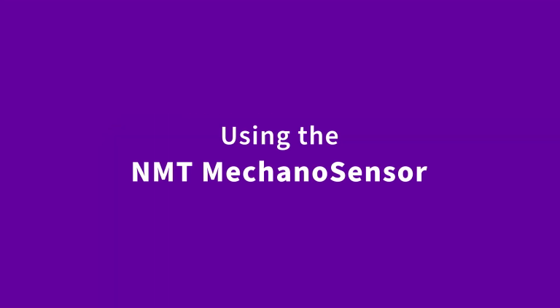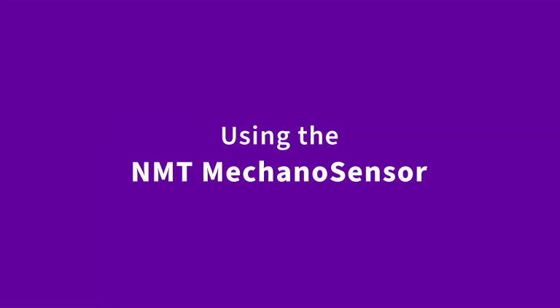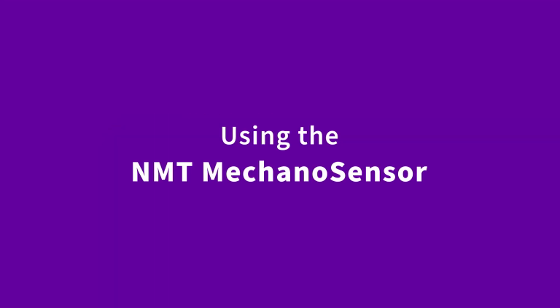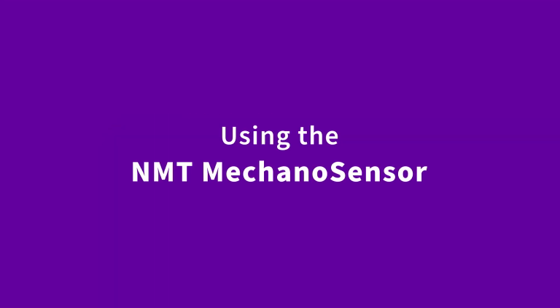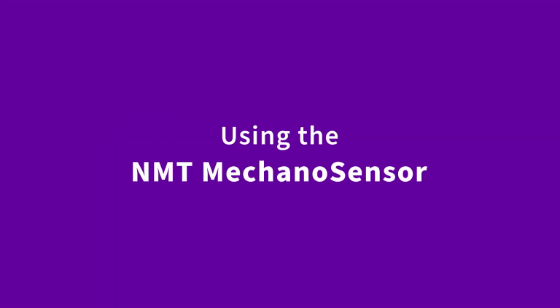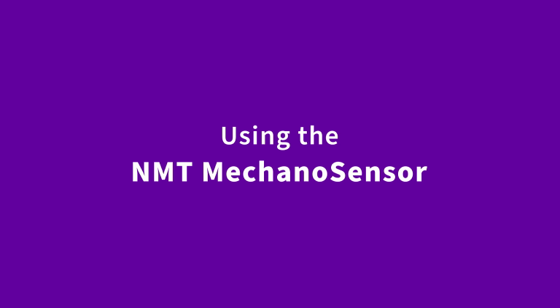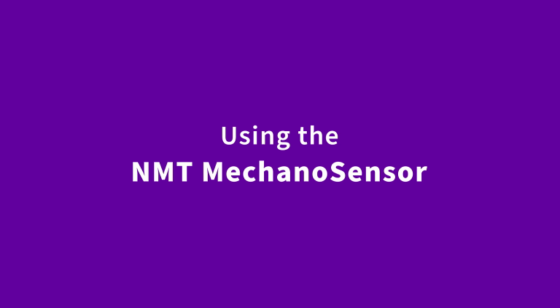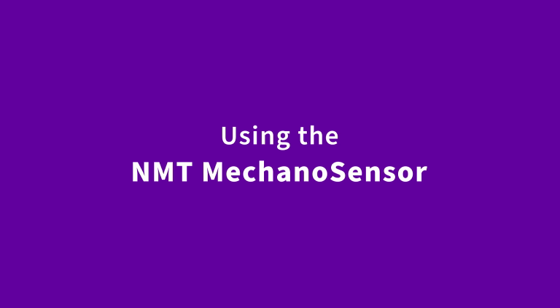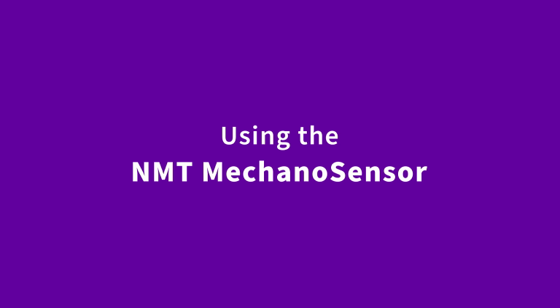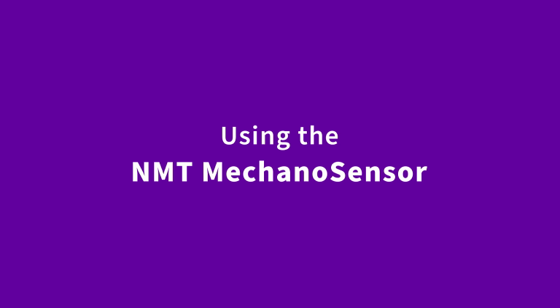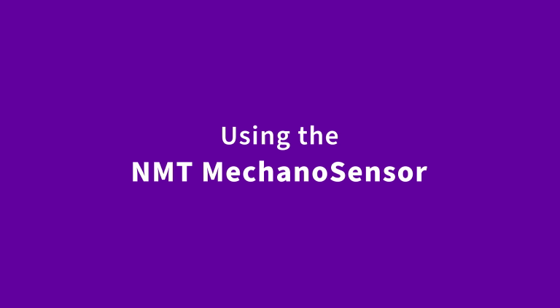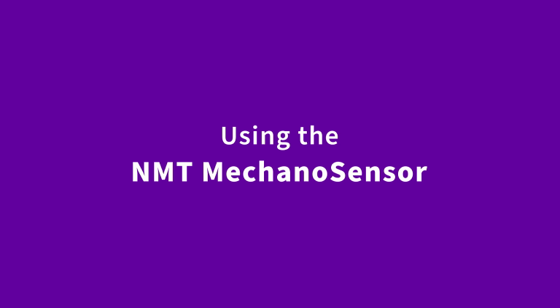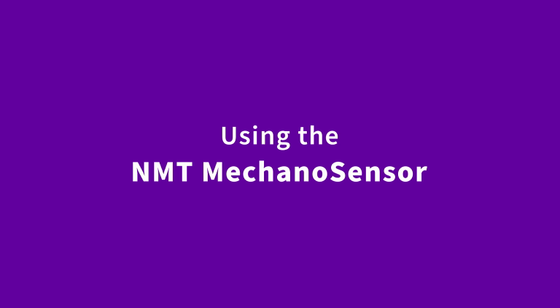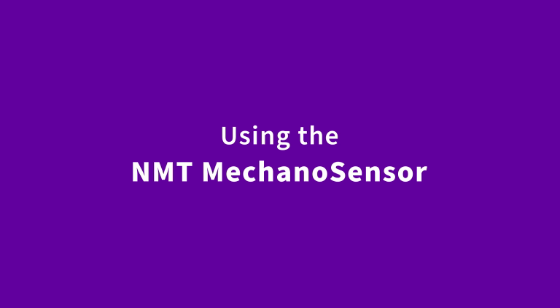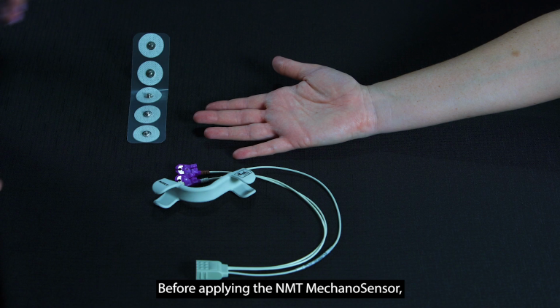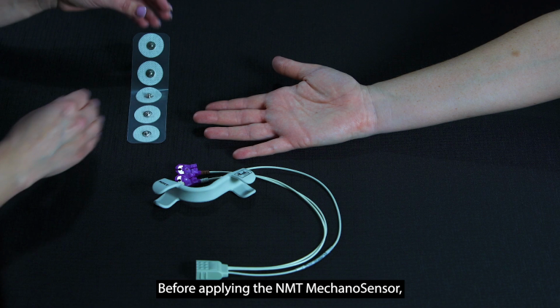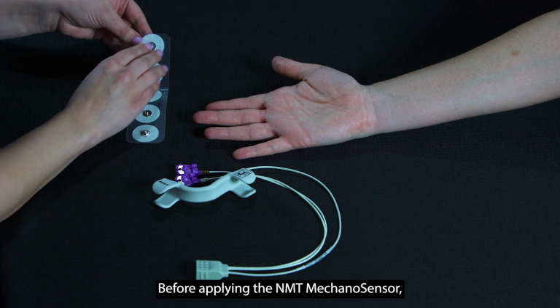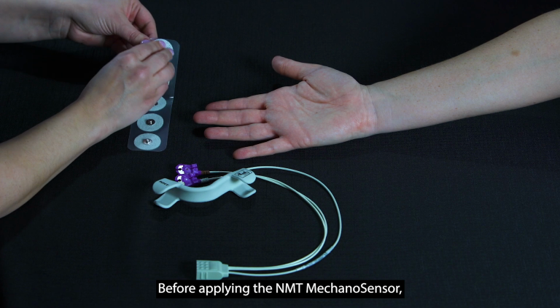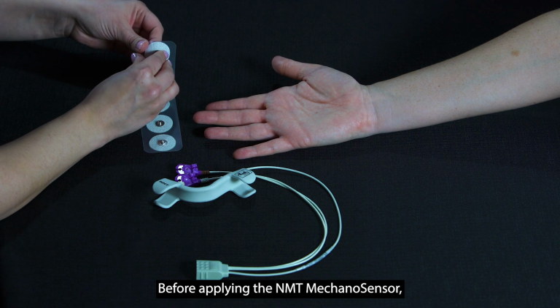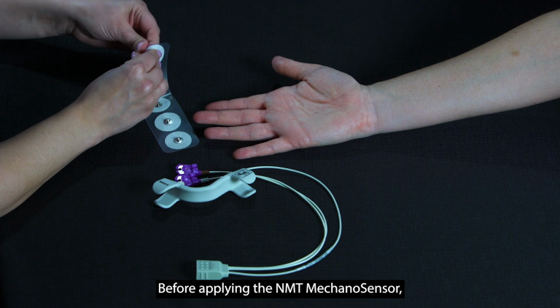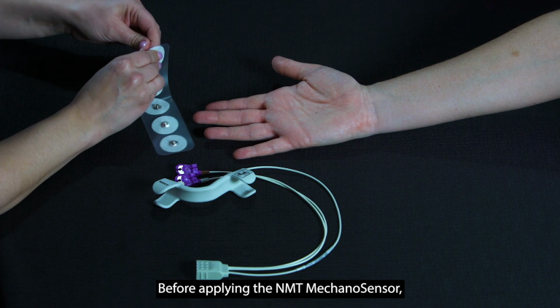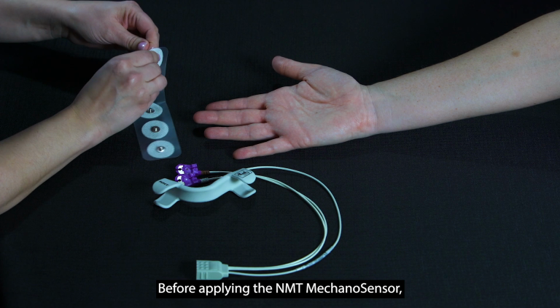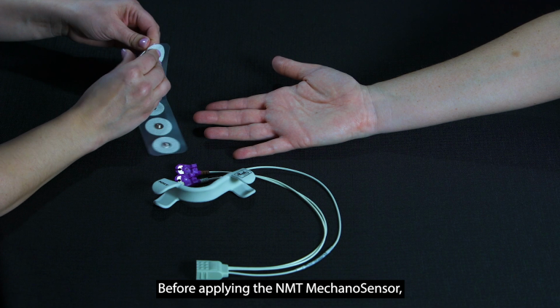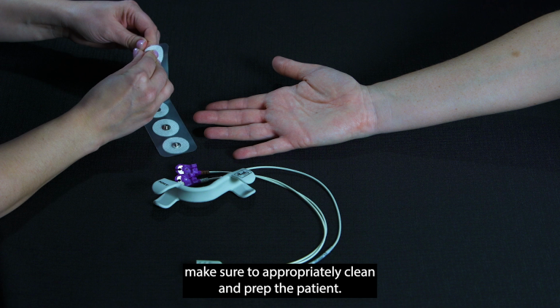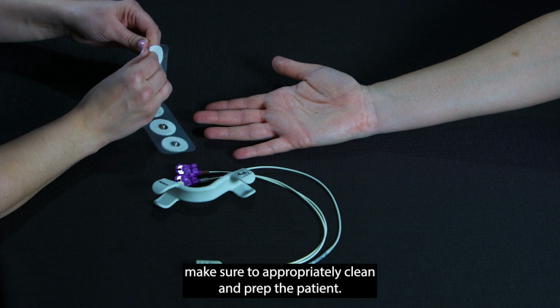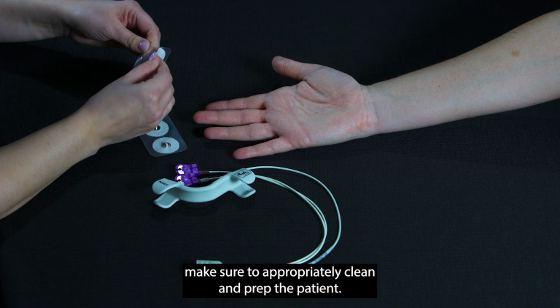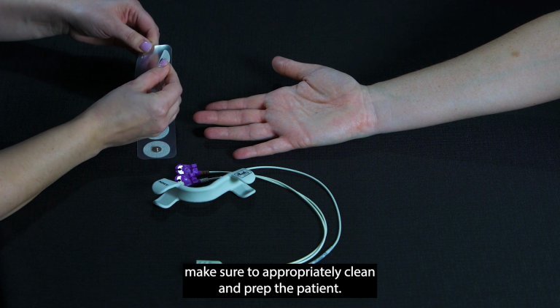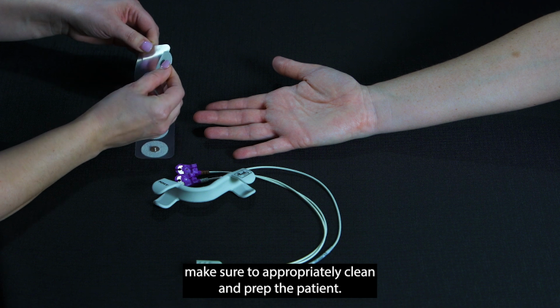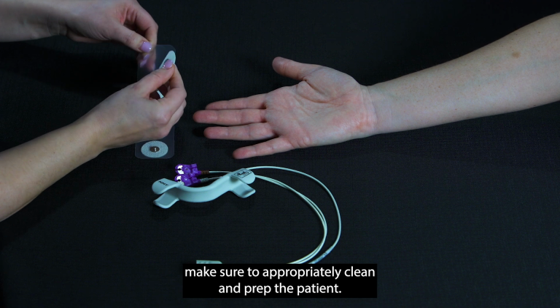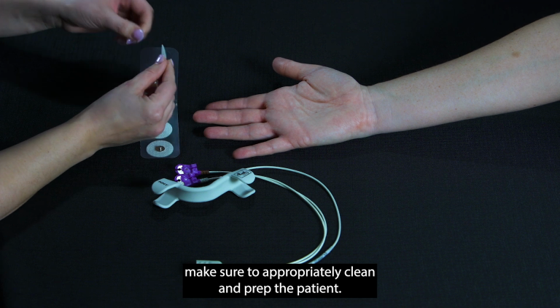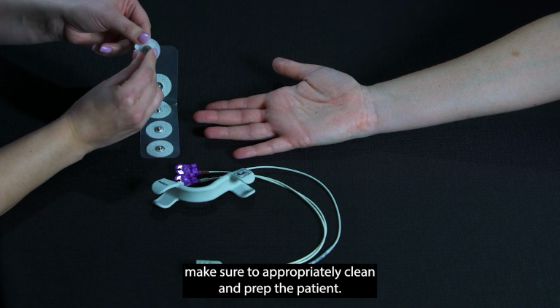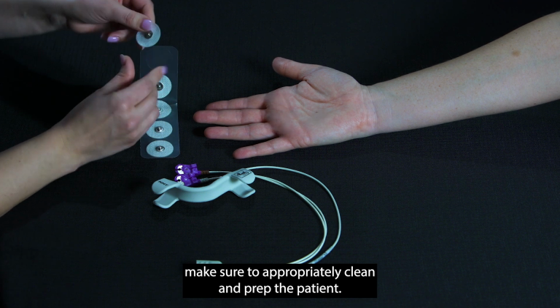Using the NMT Meccano Sensor. Before applying the NMT Meccano Sensor, make sure to appropriately clean and prep the patient.